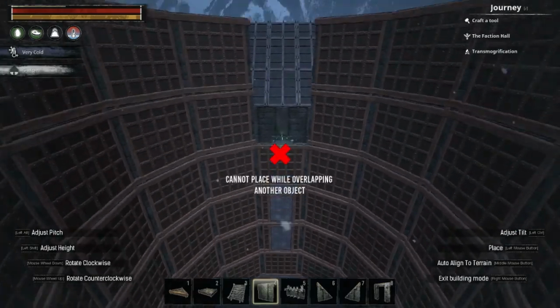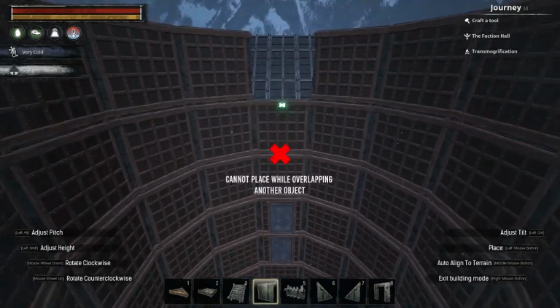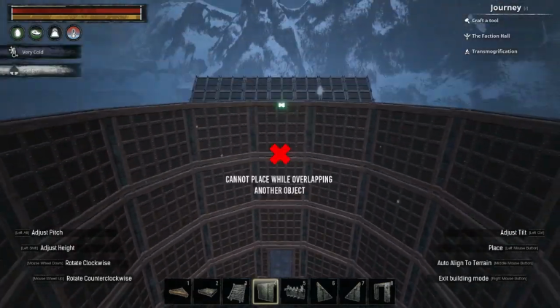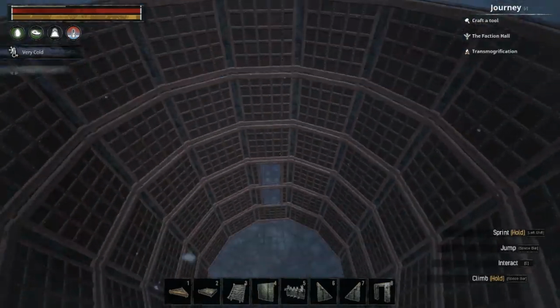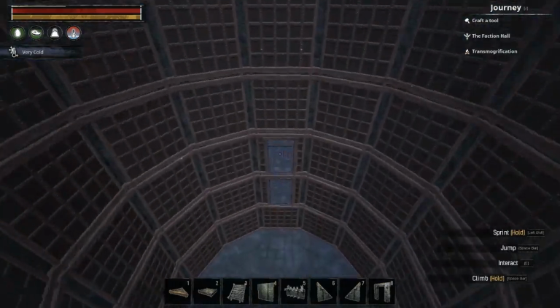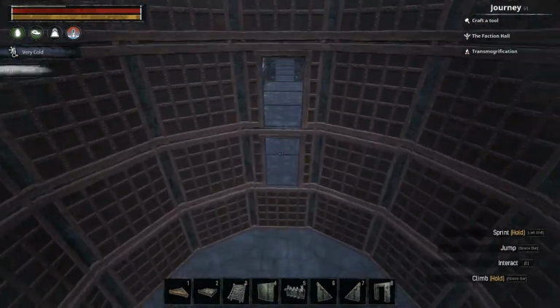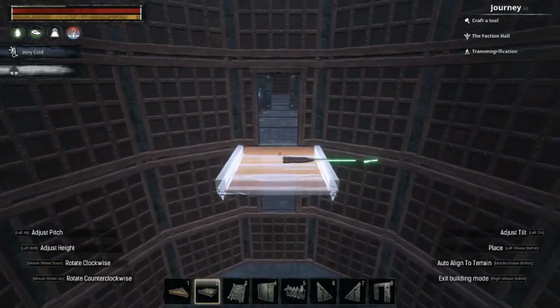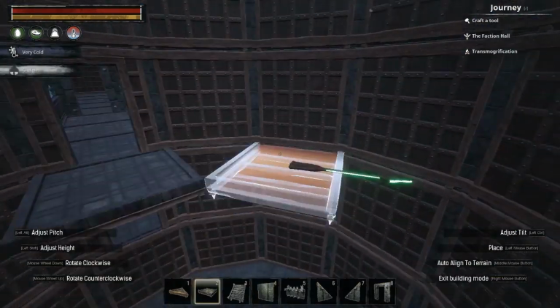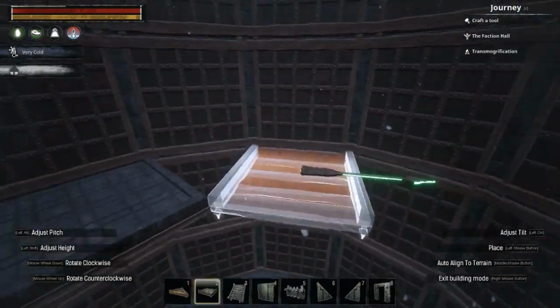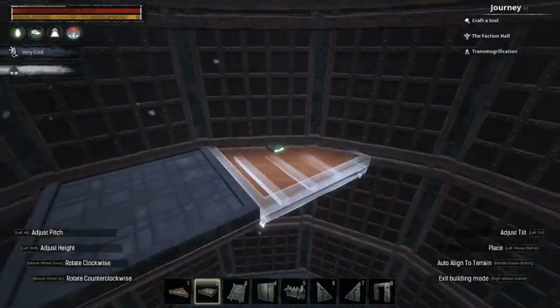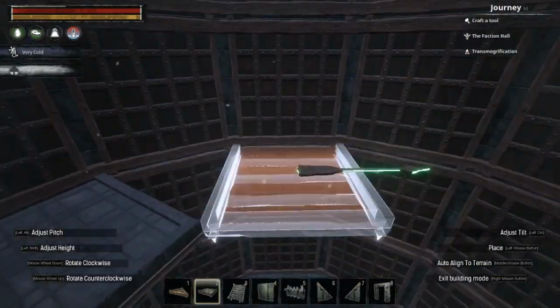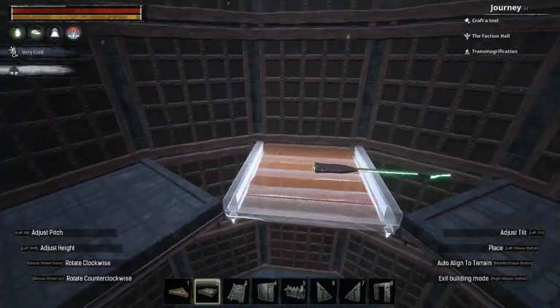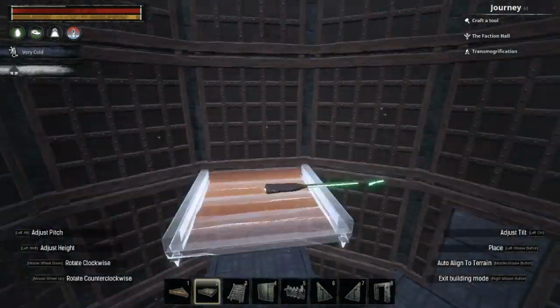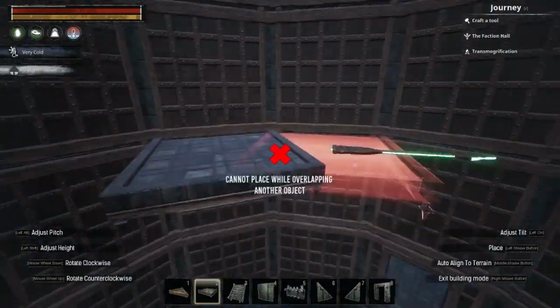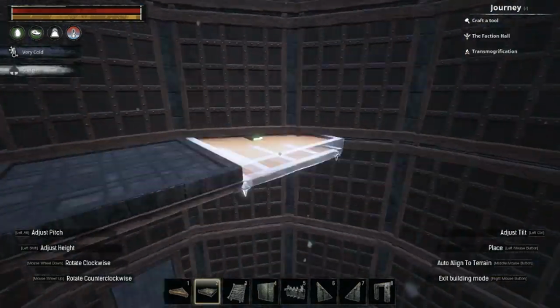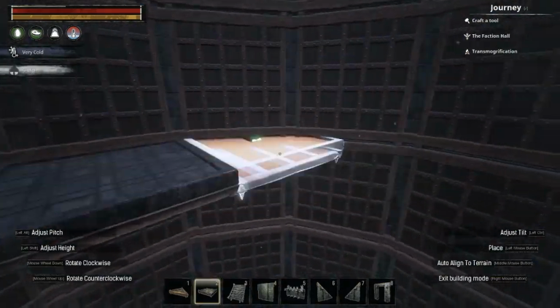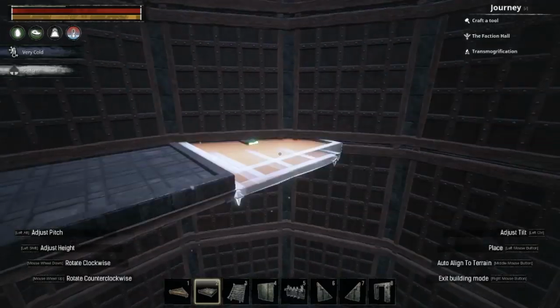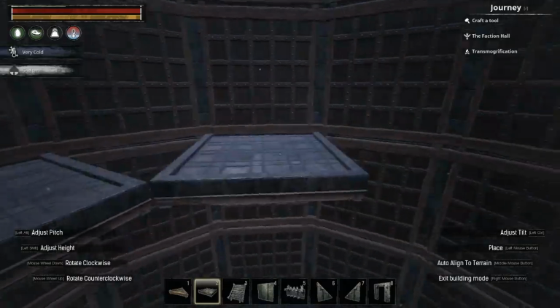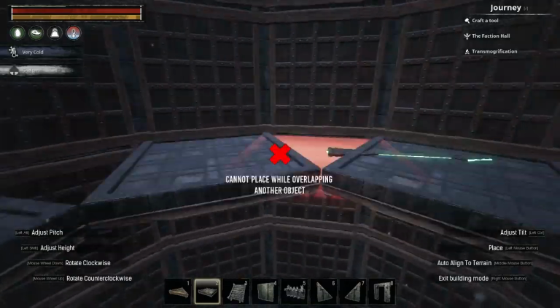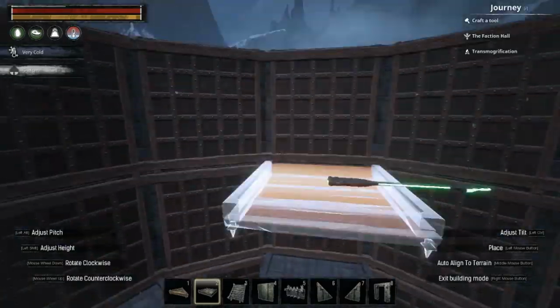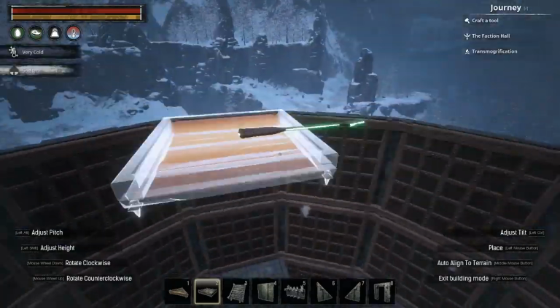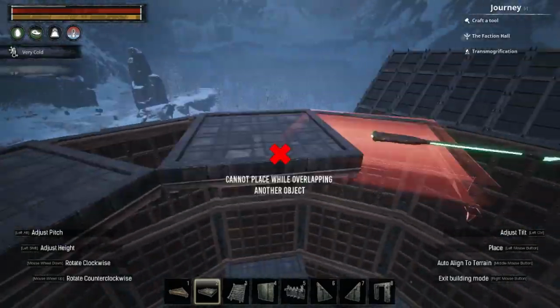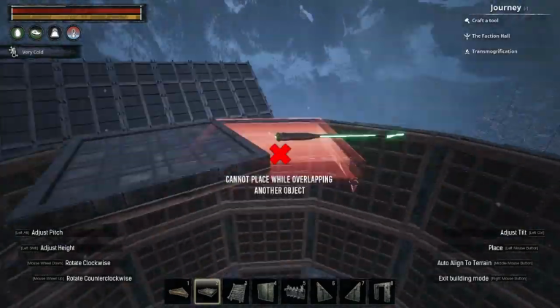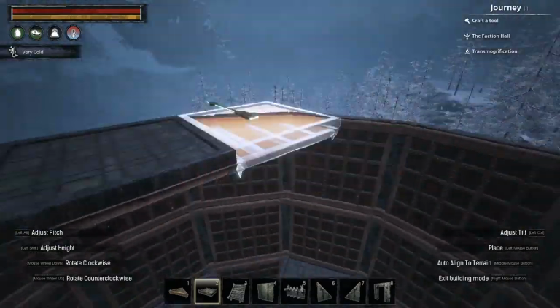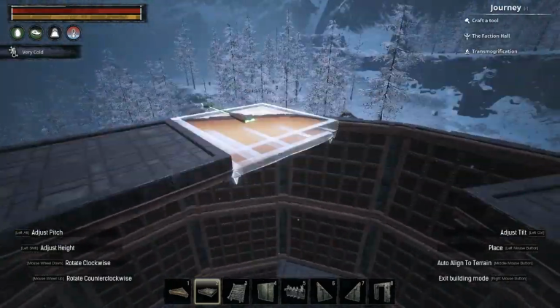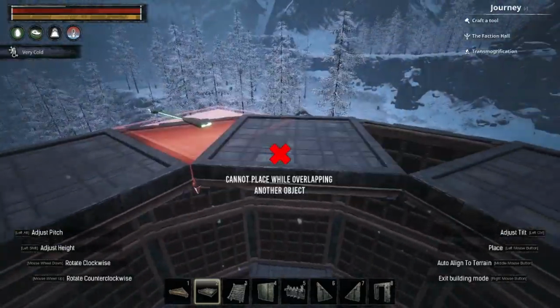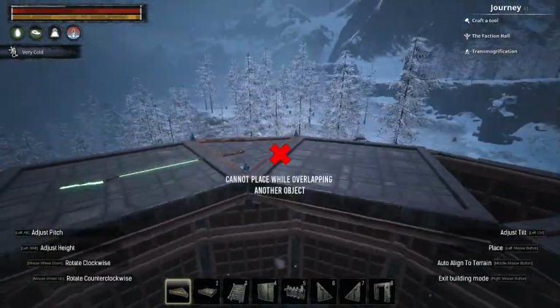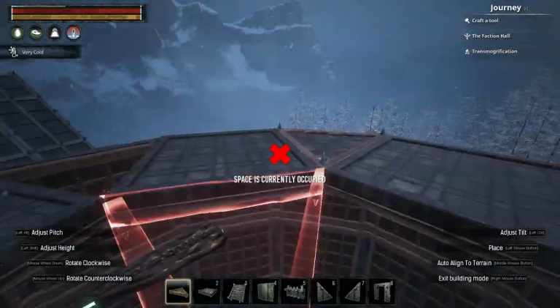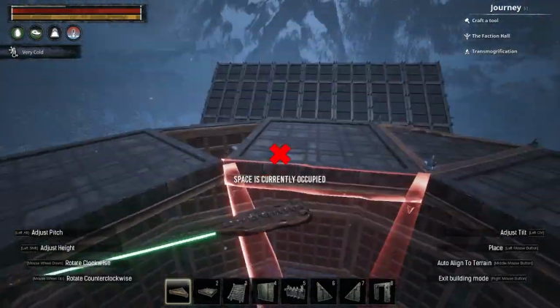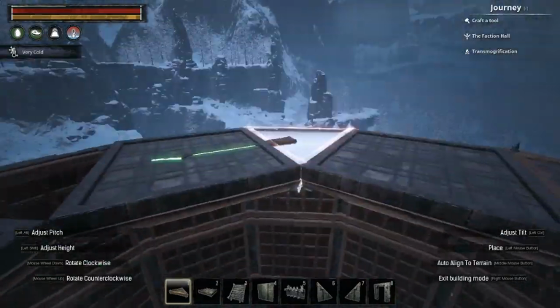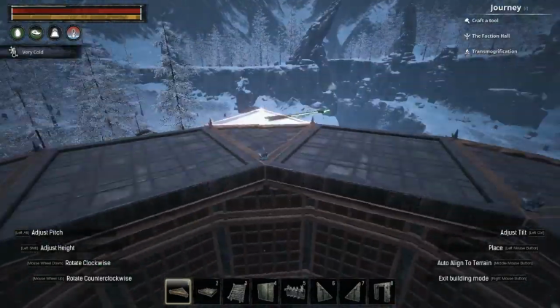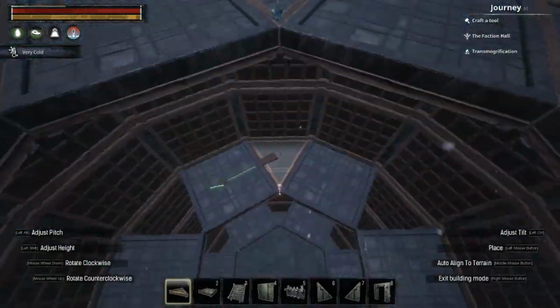I built each floor using regular and wedge ceilings mirroring the foundations below, and then using stairs to connect each floor, capping the tower off with a flat roof.